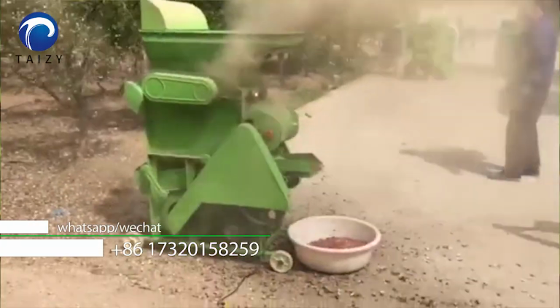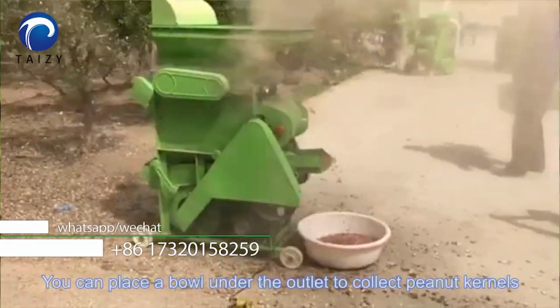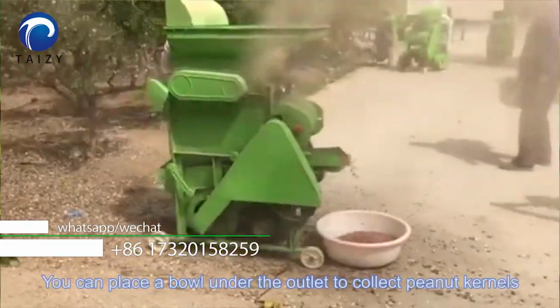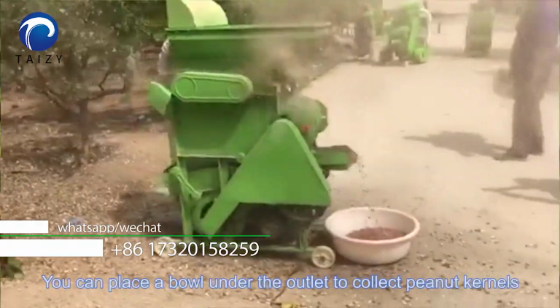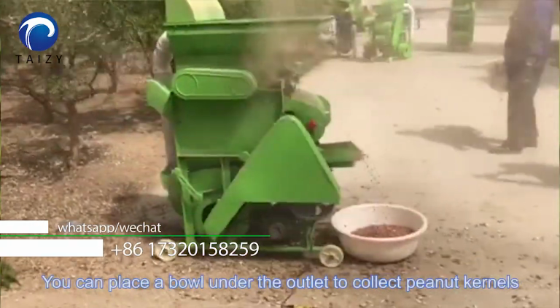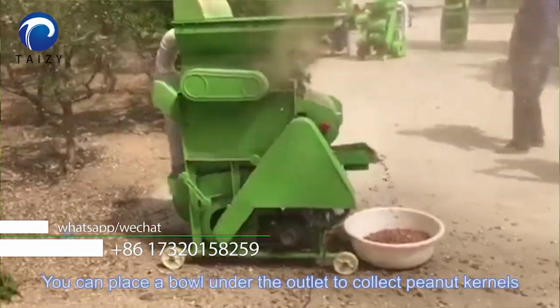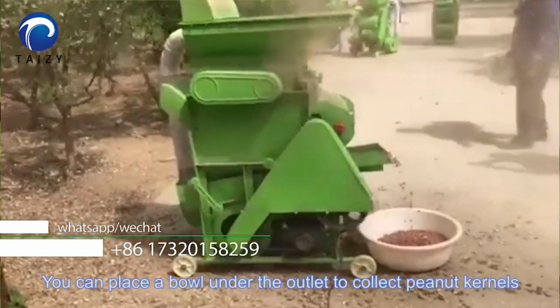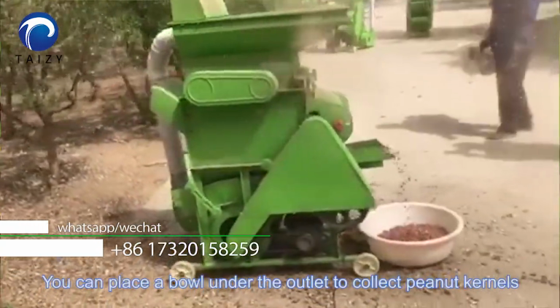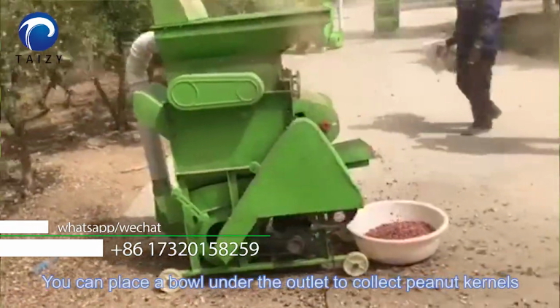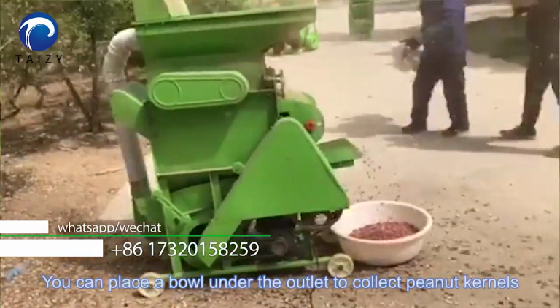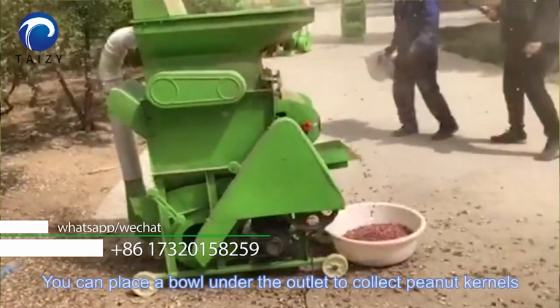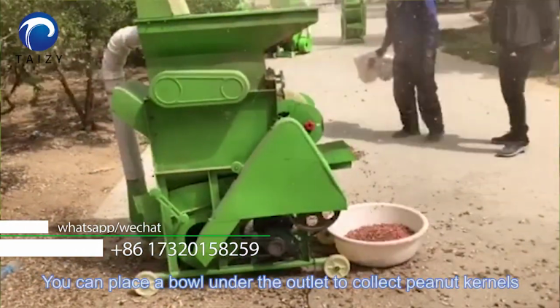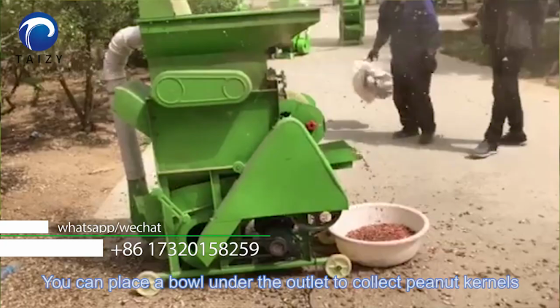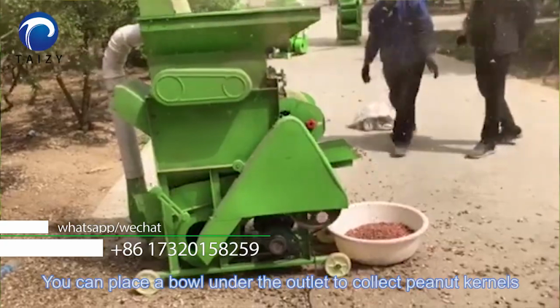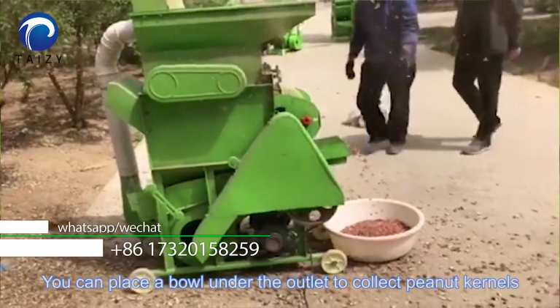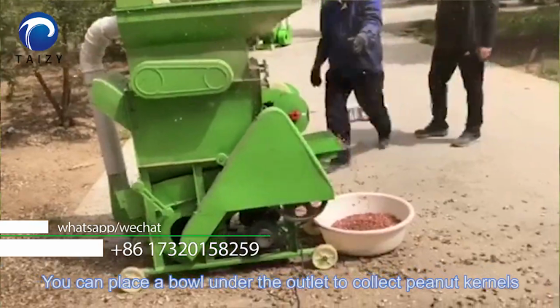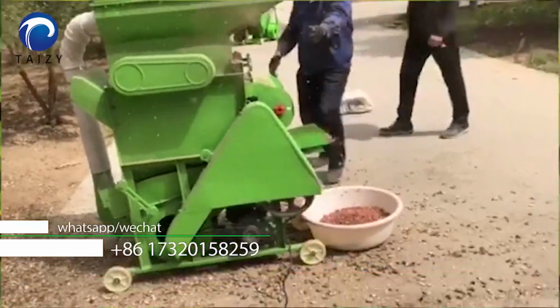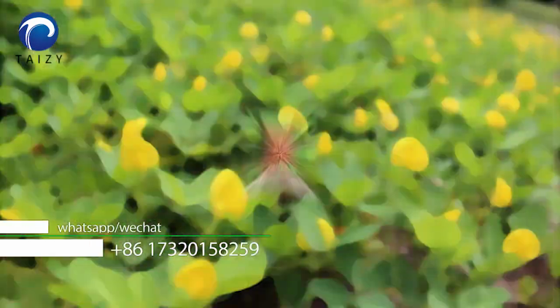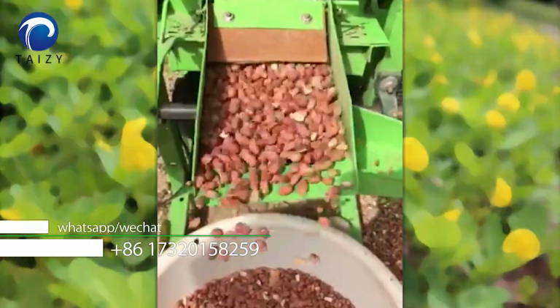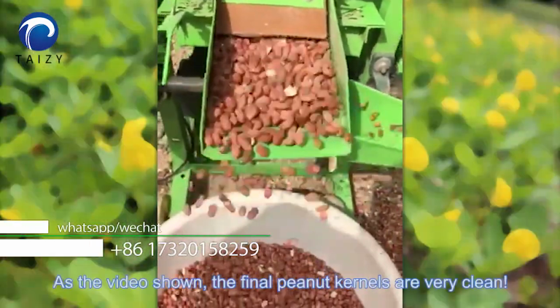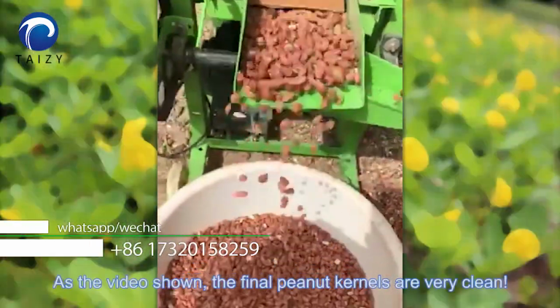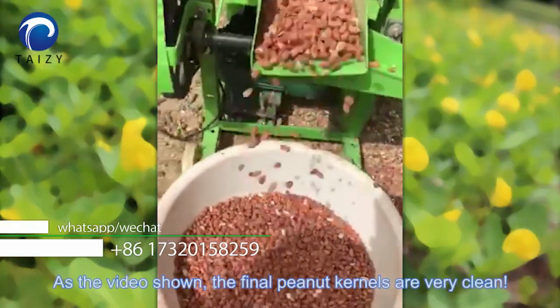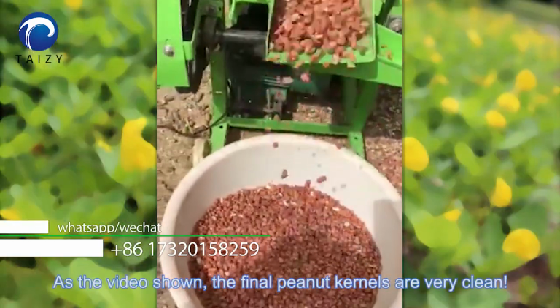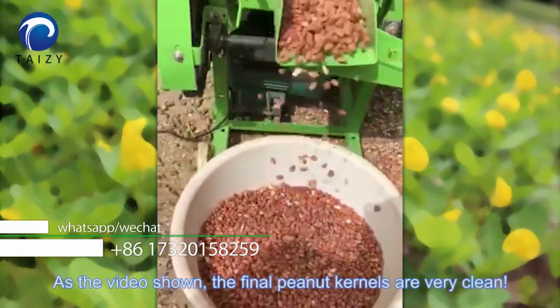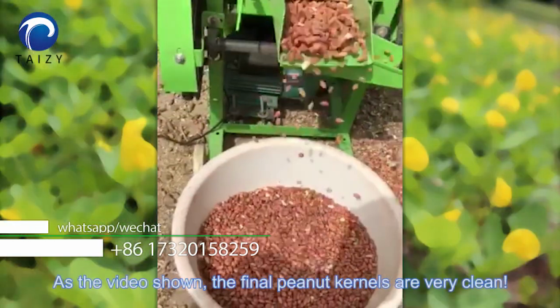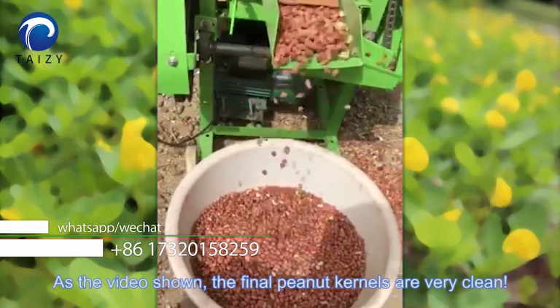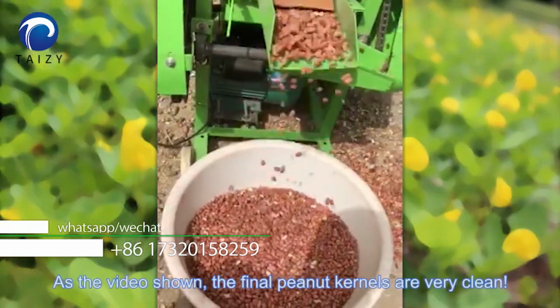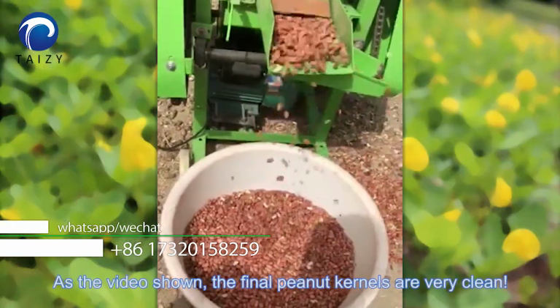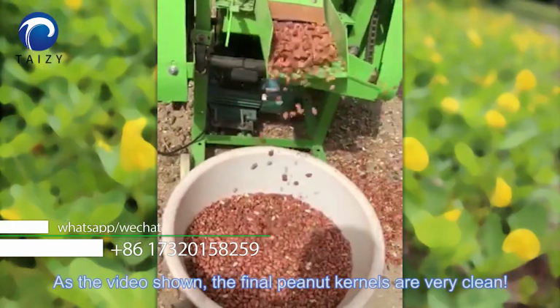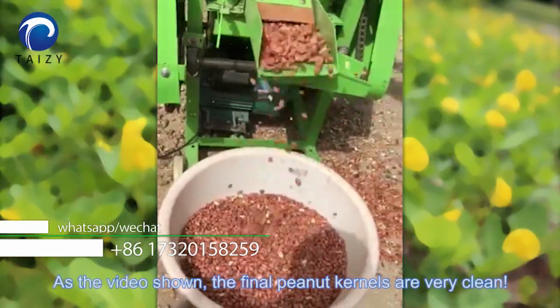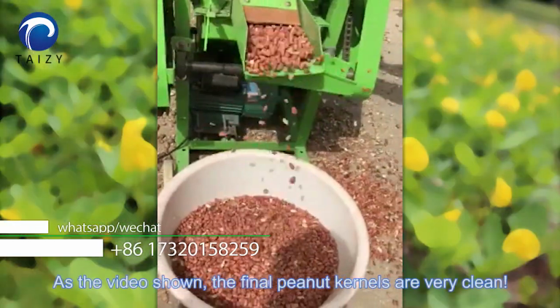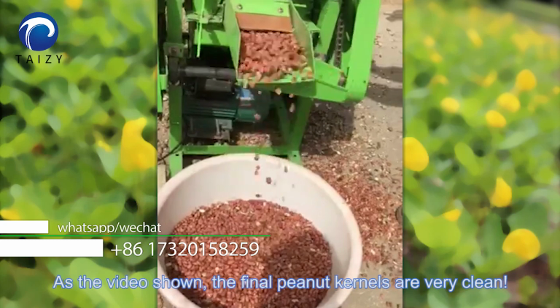You can place a bowl on the outlet to collect peanut kernels. As shown, the final peanut kernels are very clean.